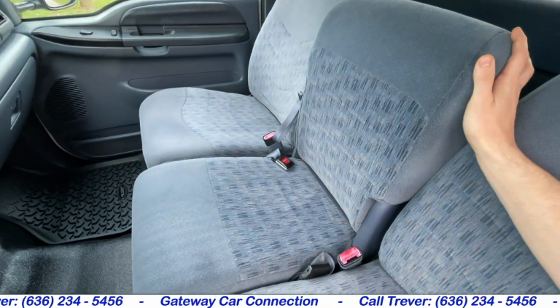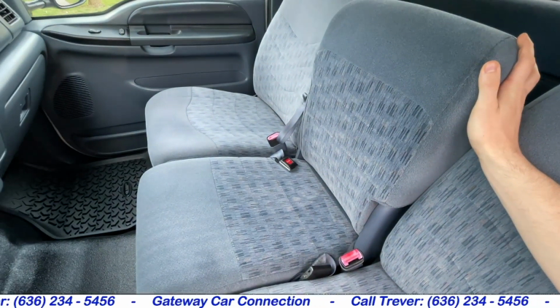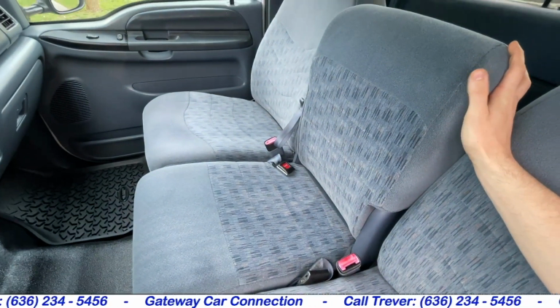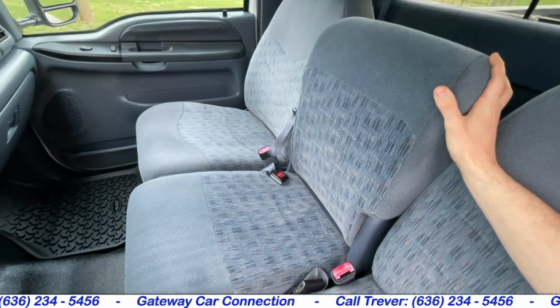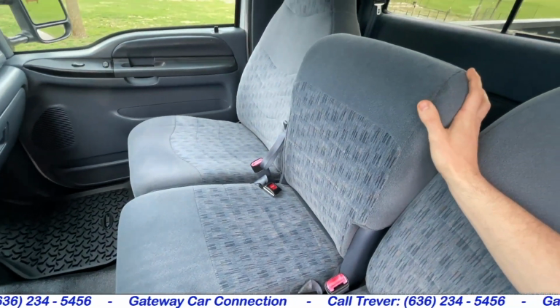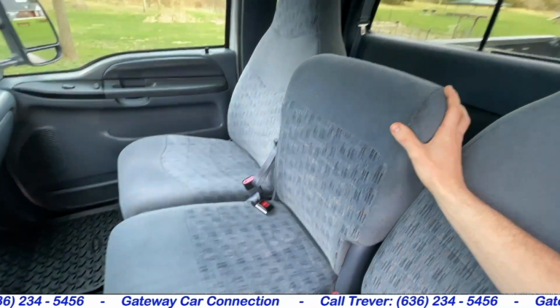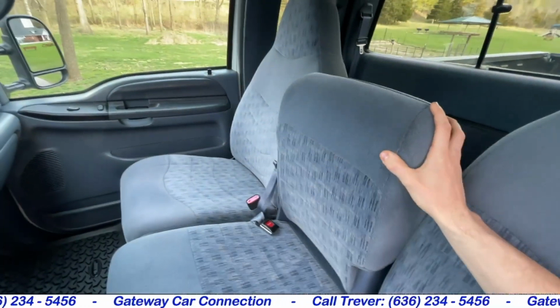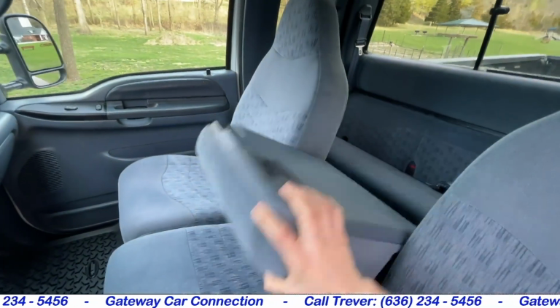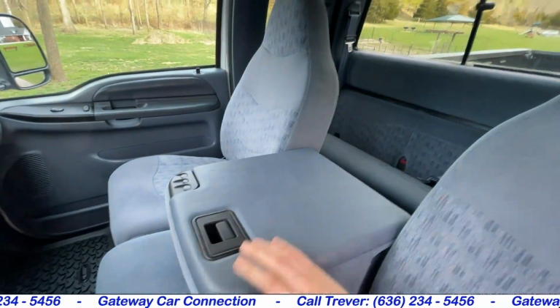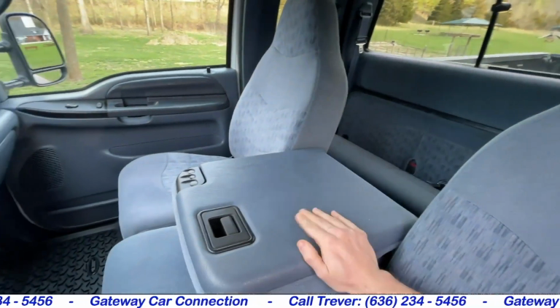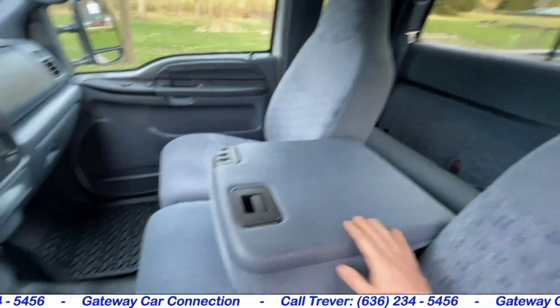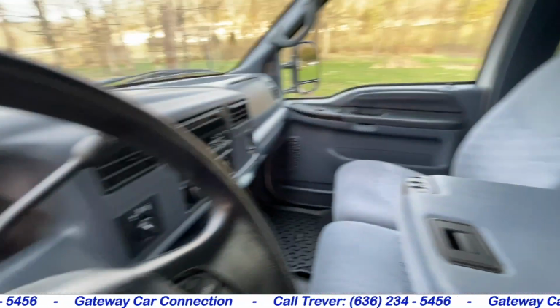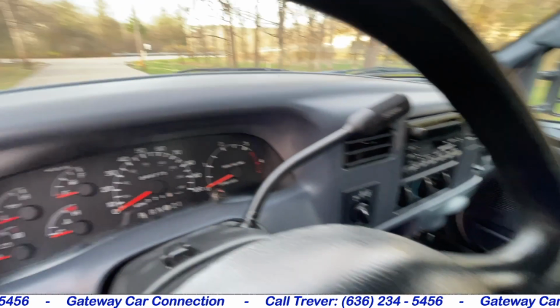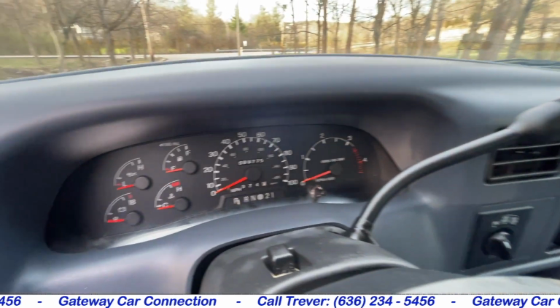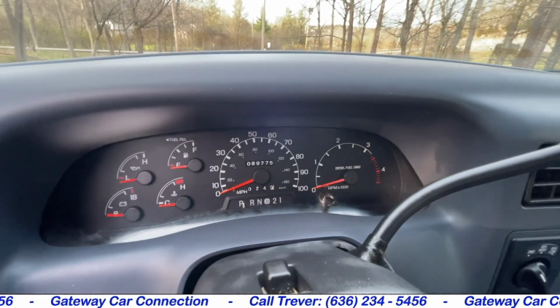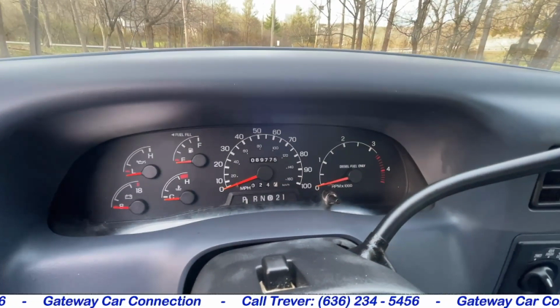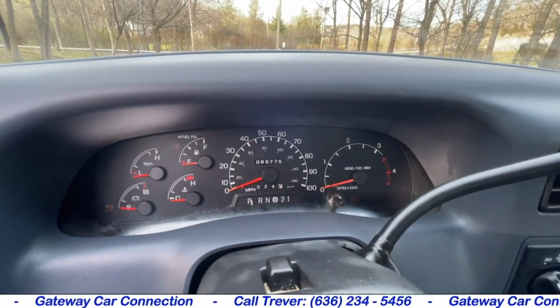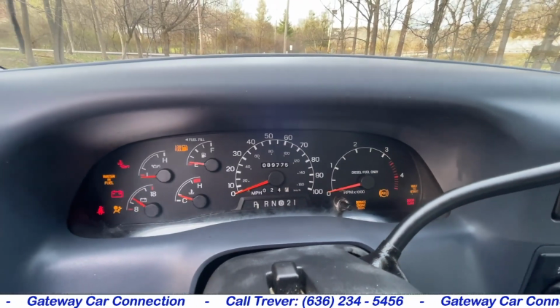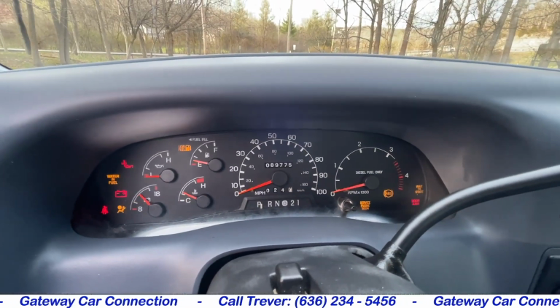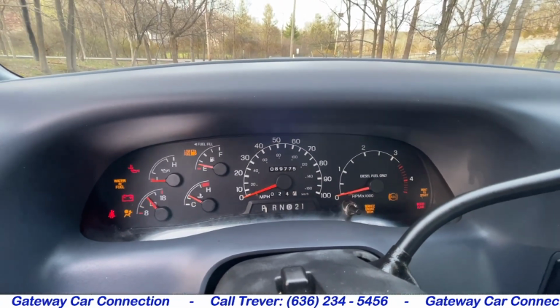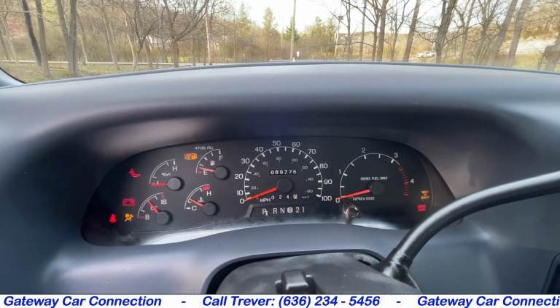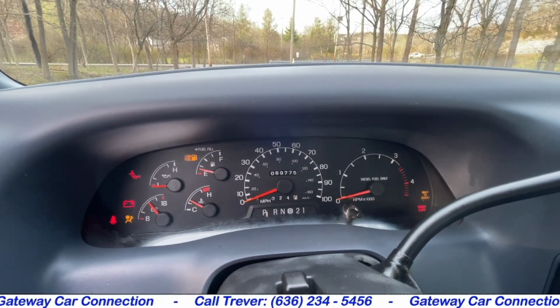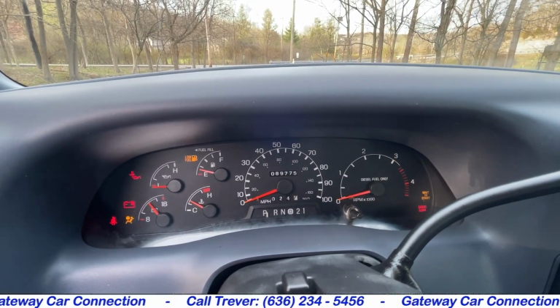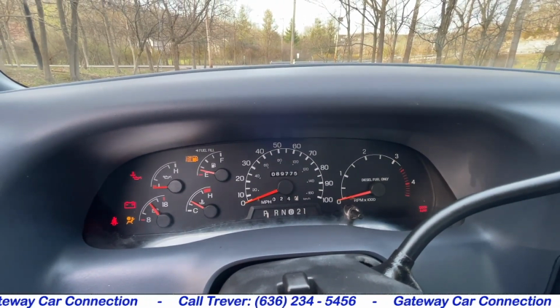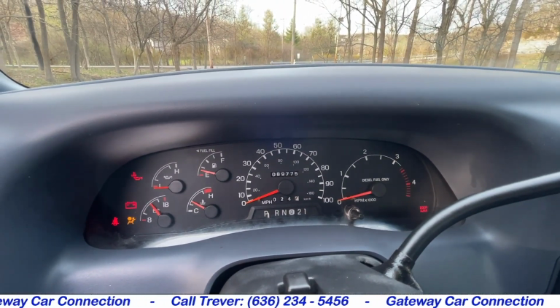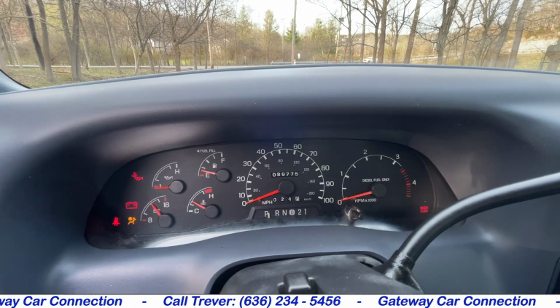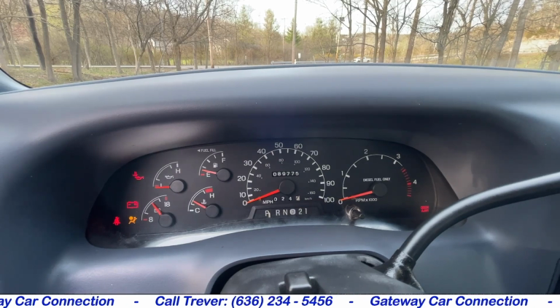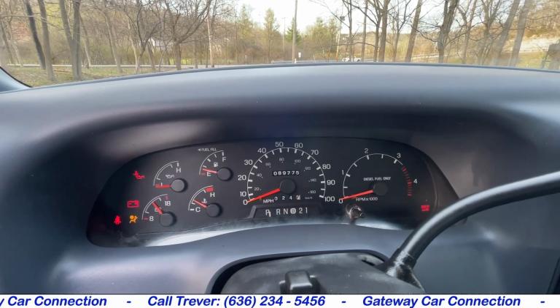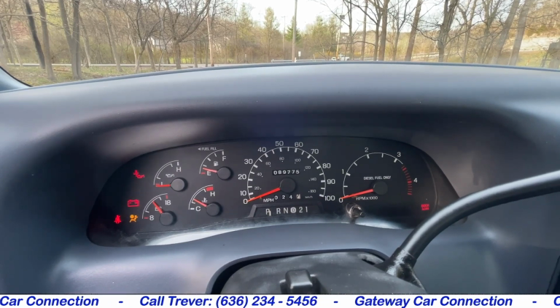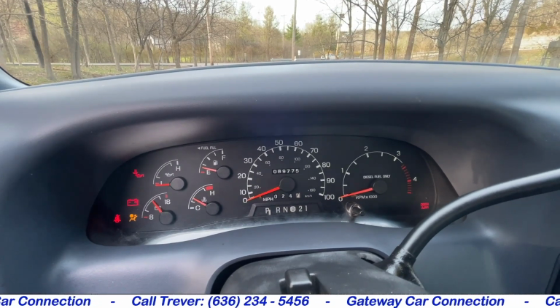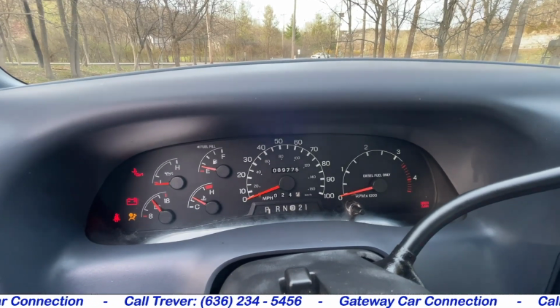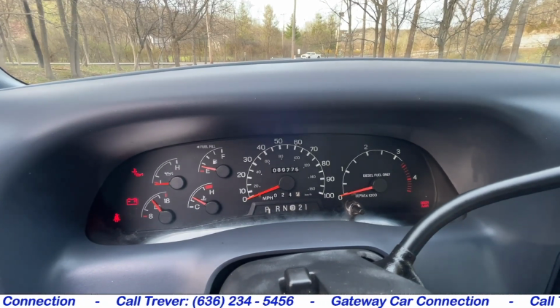You can see the center seat is just as clean as the rest. Let's go ahead and fire this 7.3 up so we can hear it start — and also give you an actual look at the mileage. You can see in the center, 89,775 miles.